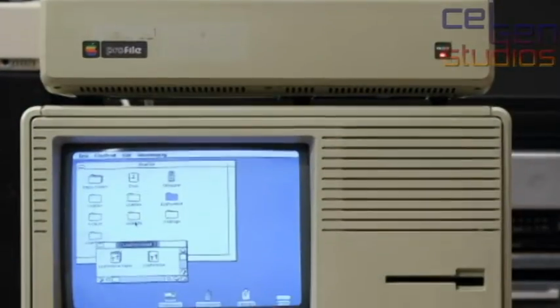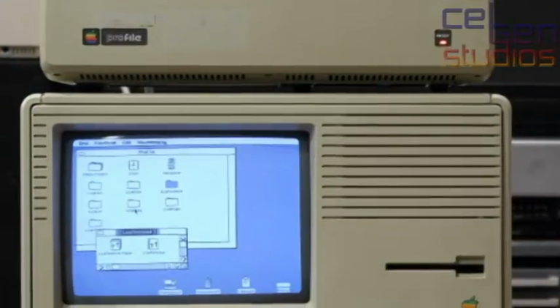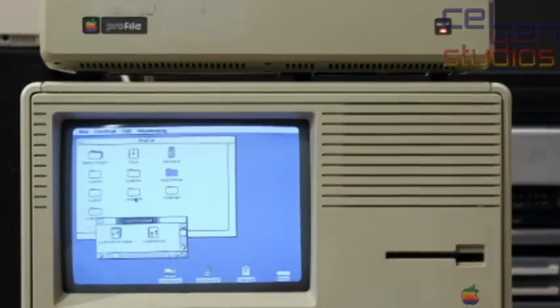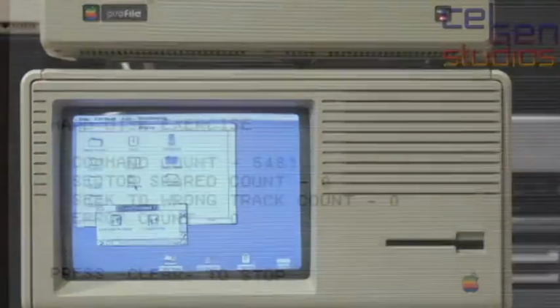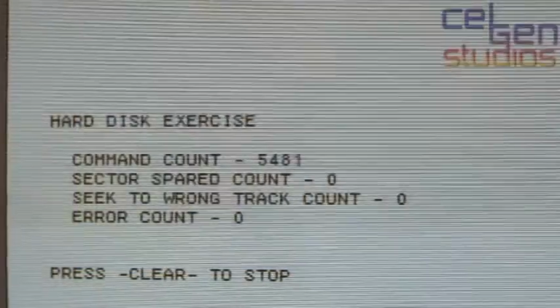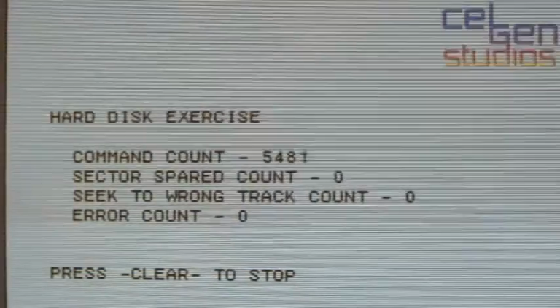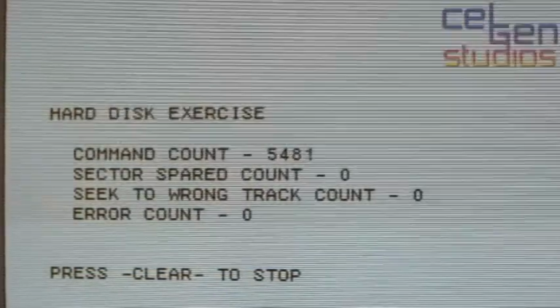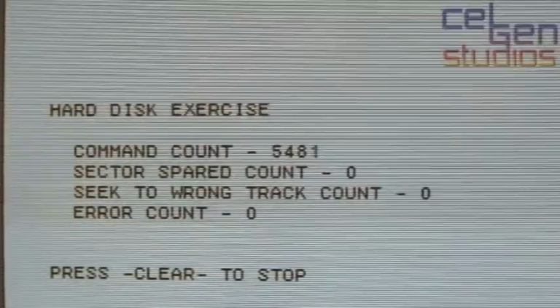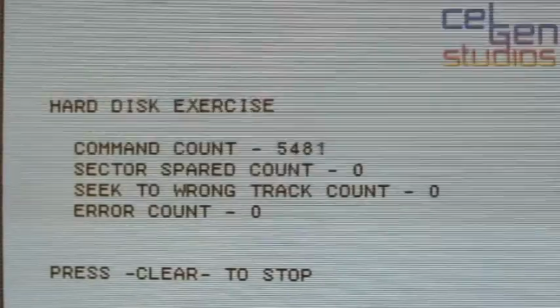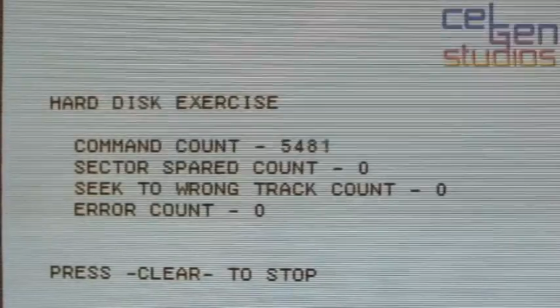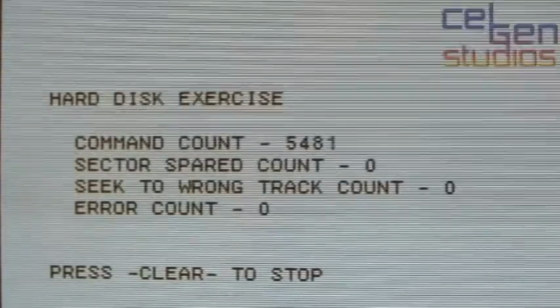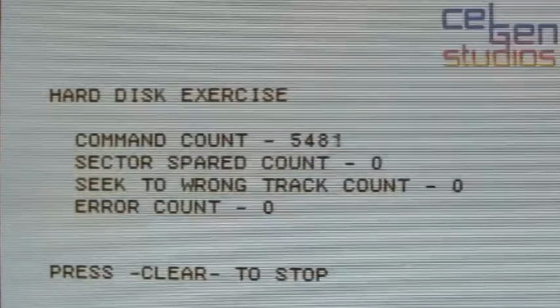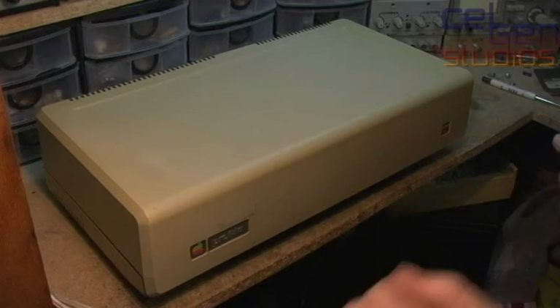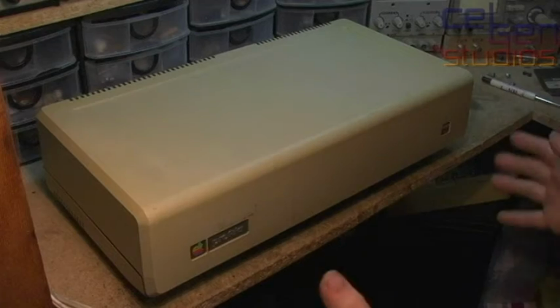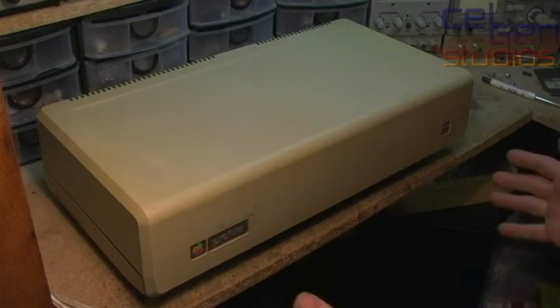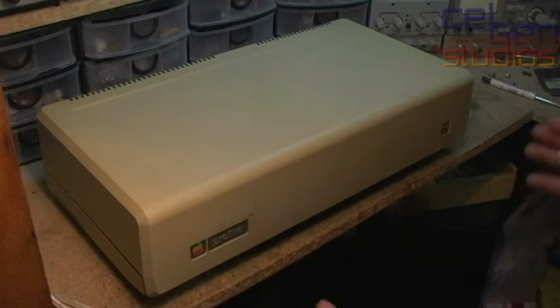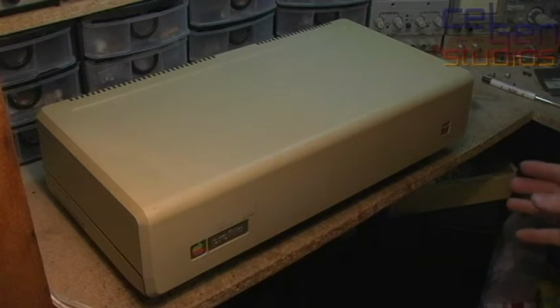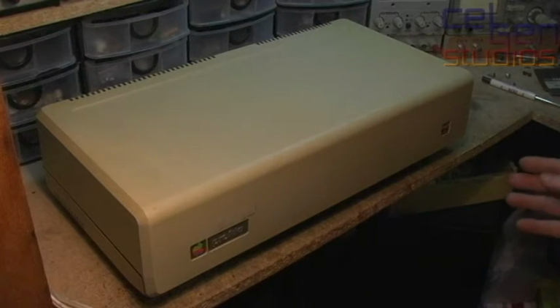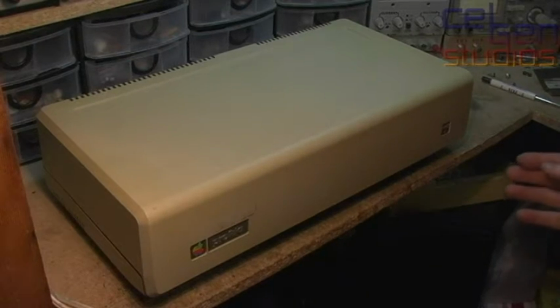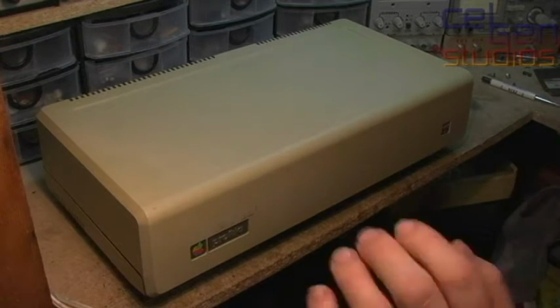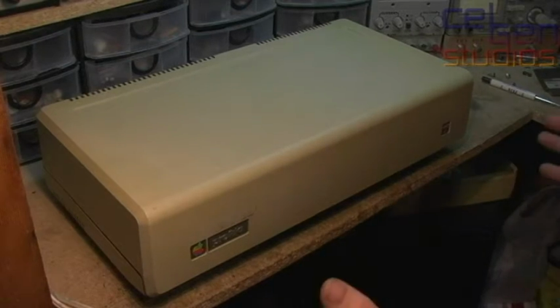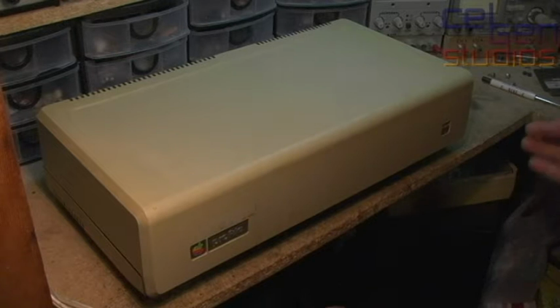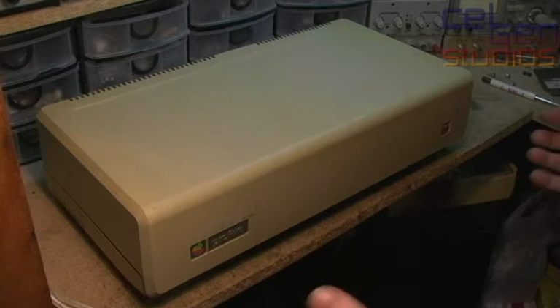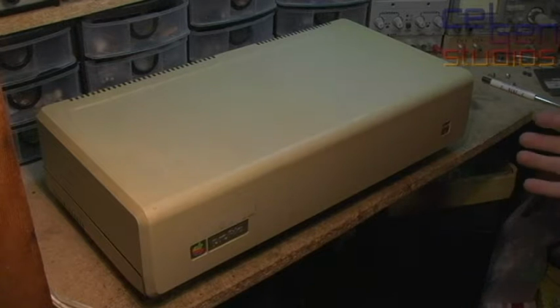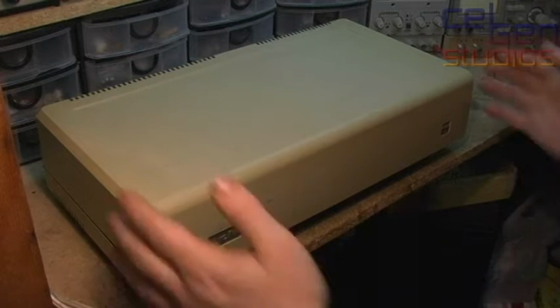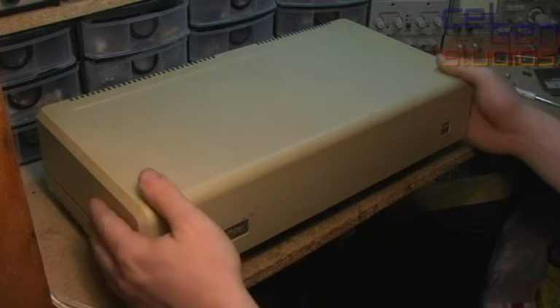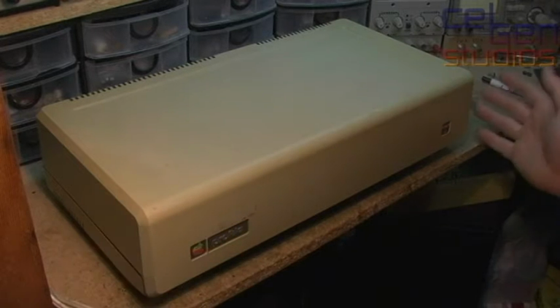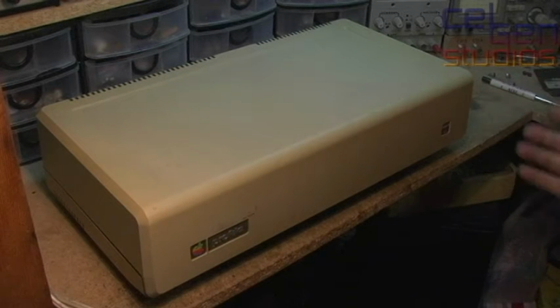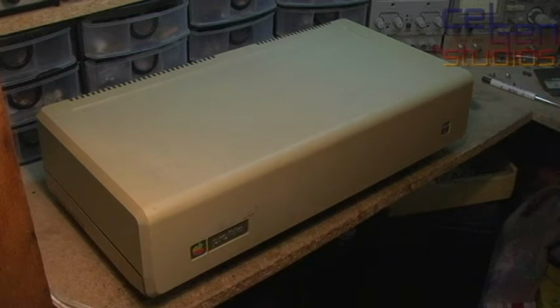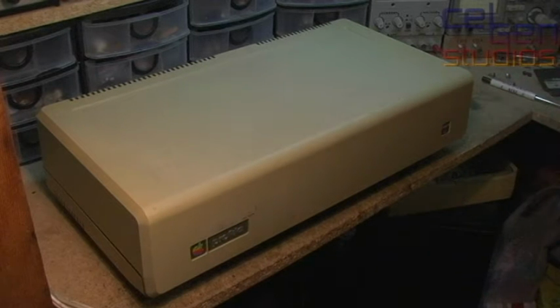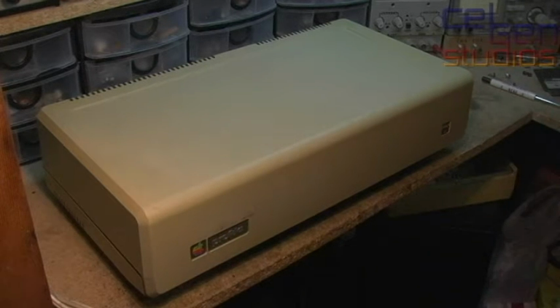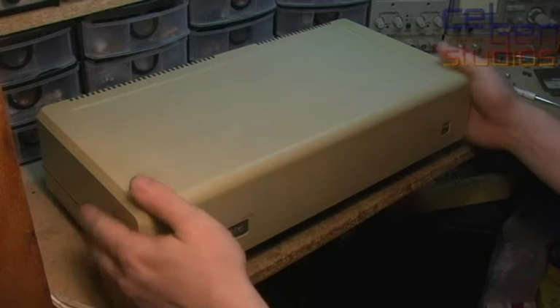This one here originally used to work, and now it doesn't want to work at all. From the outside, the 5 and 10 megabyte models look absolutely the same. They're really difficult to distinguish. It's when you open it that it becomes a bit more obvious.